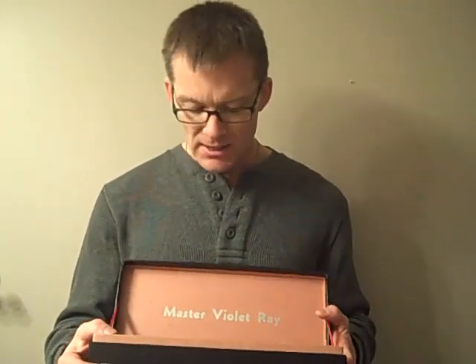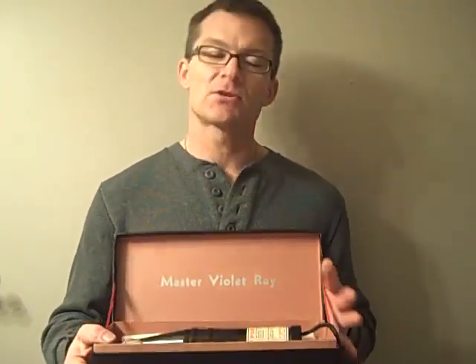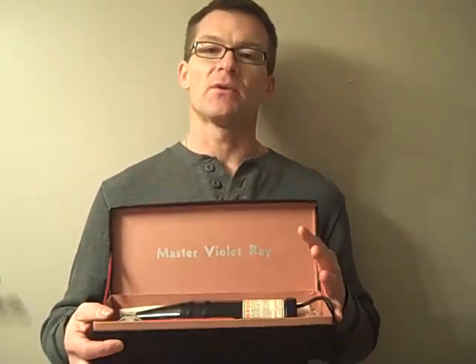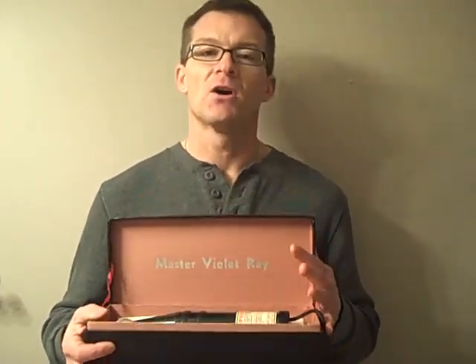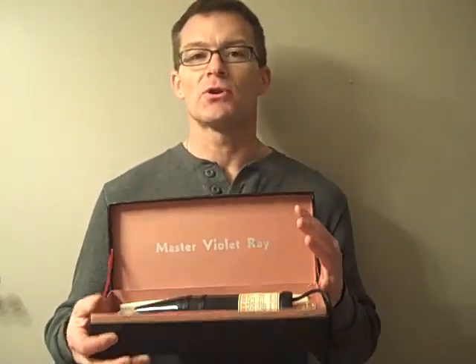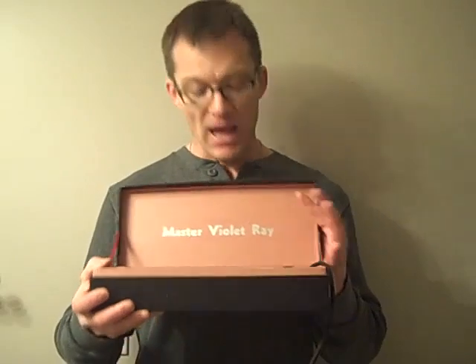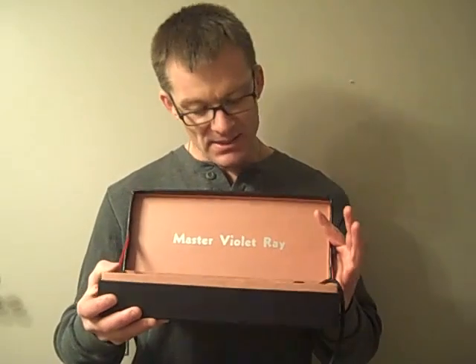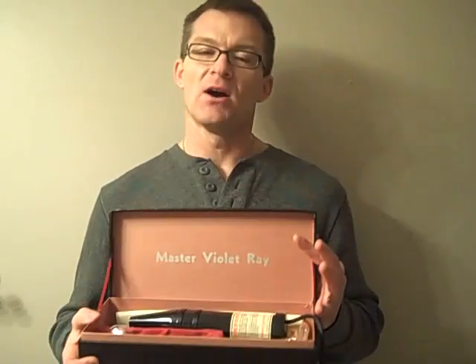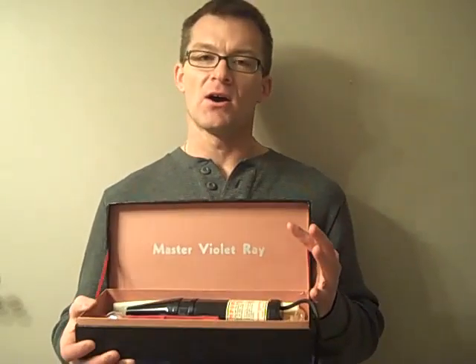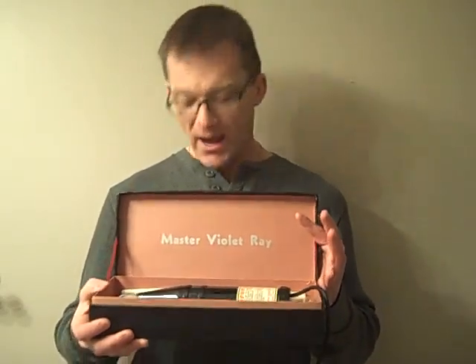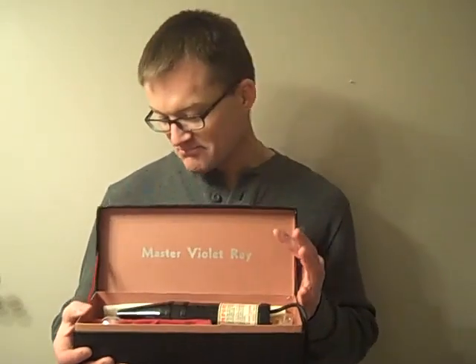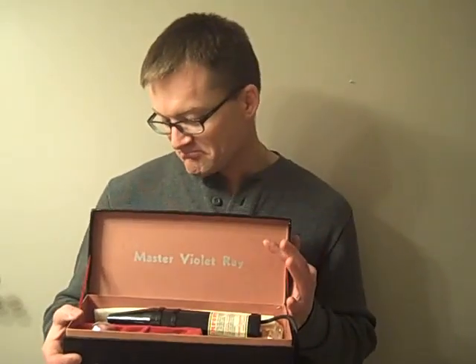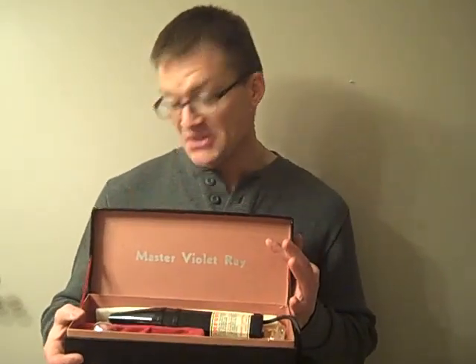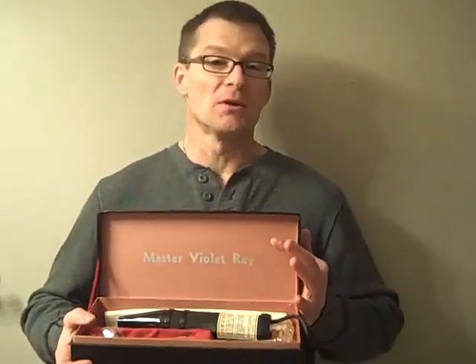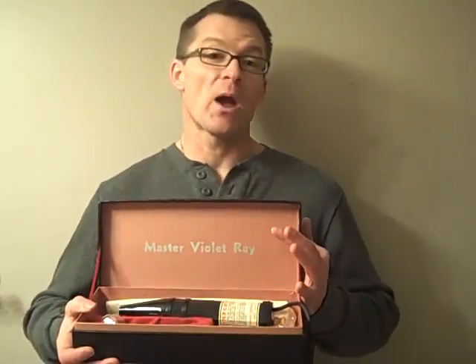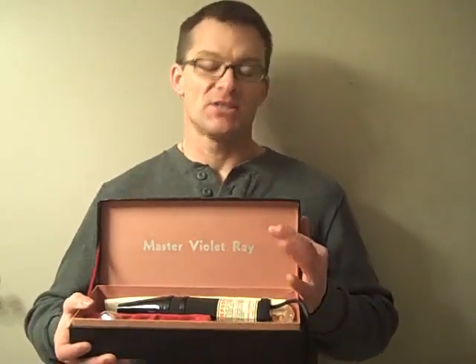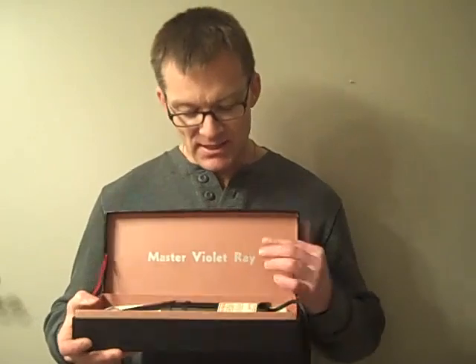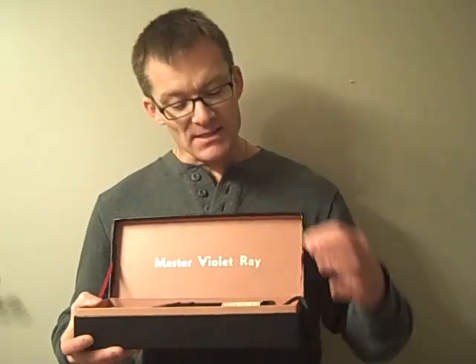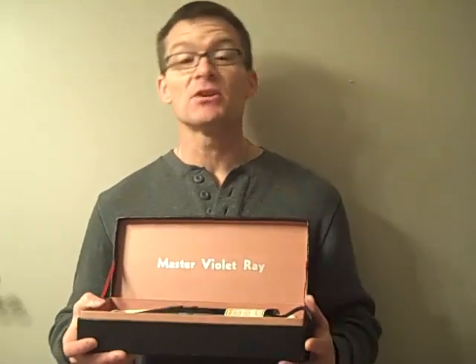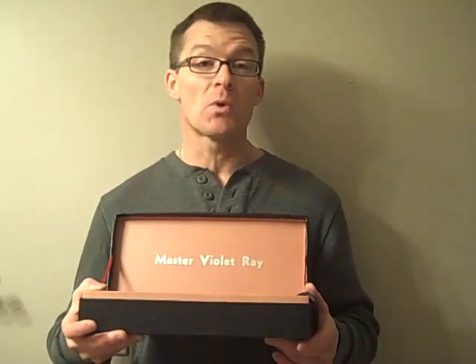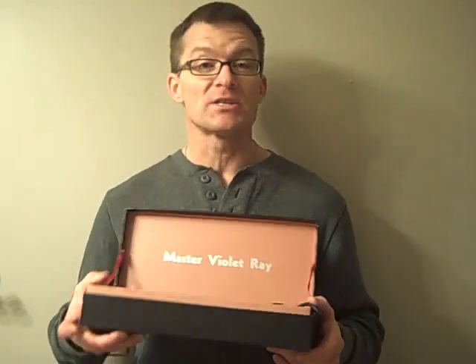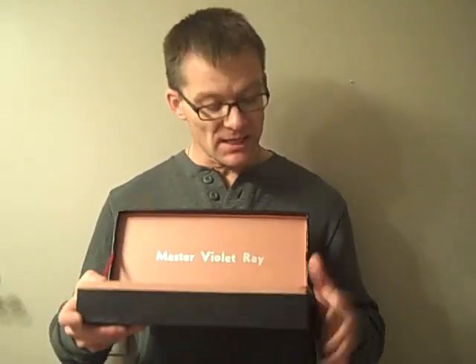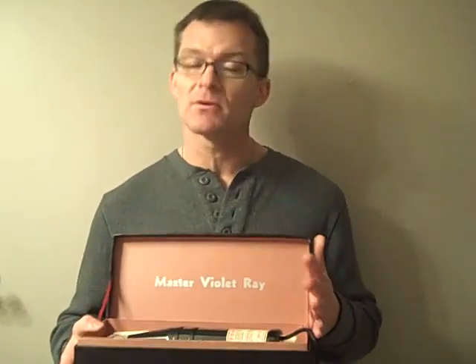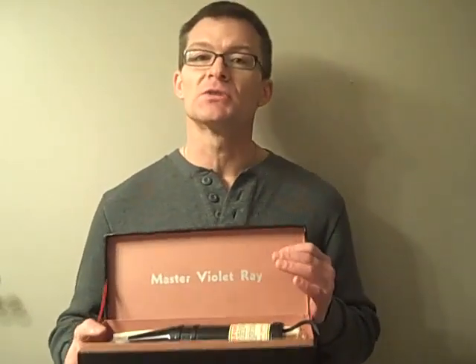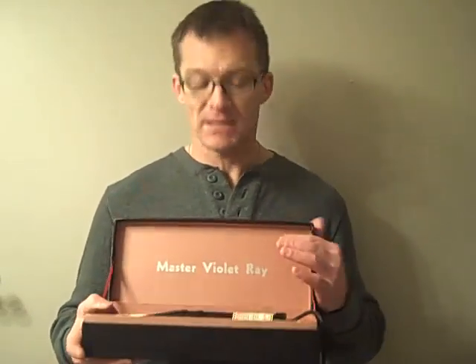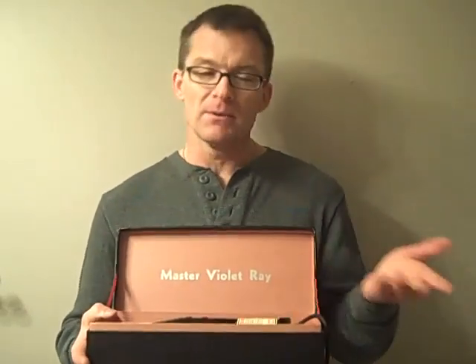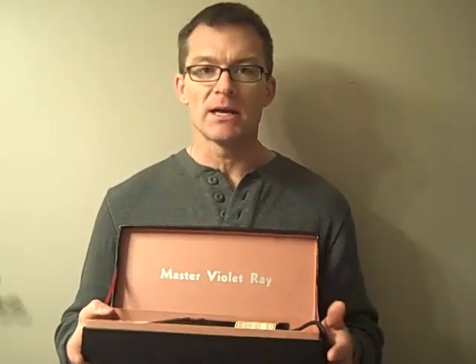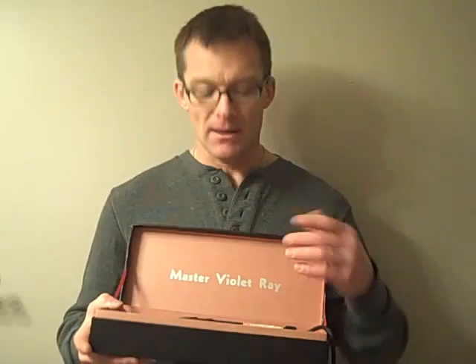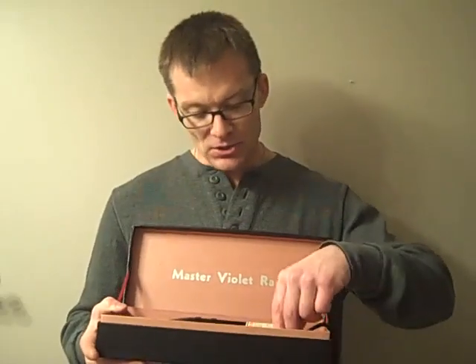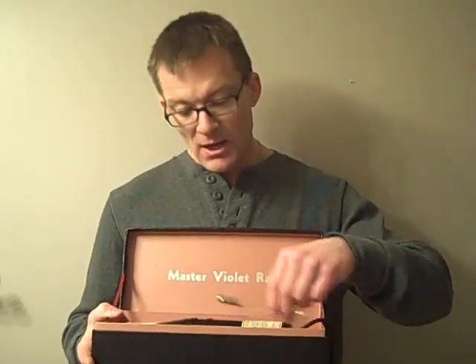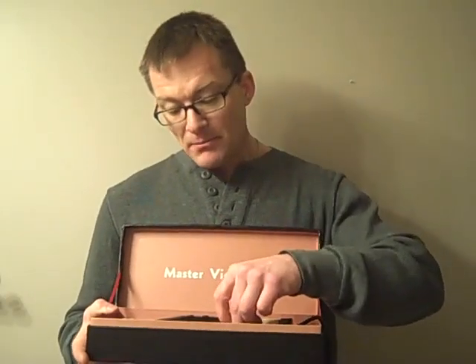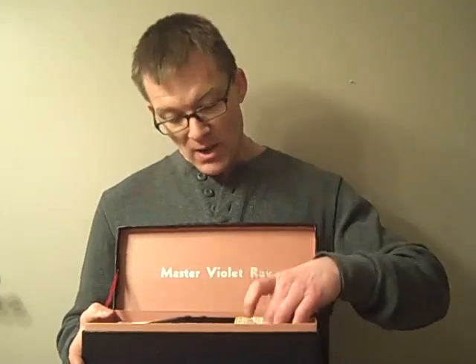It's a master violet ray, also known as a quack tool, a quack gadget. Simply in the early 20s — which I believe this is from the early 20s, maybe a little later, I'm not sure.